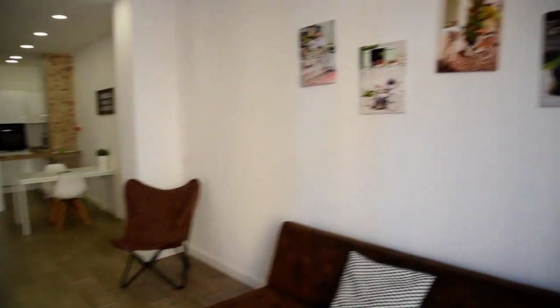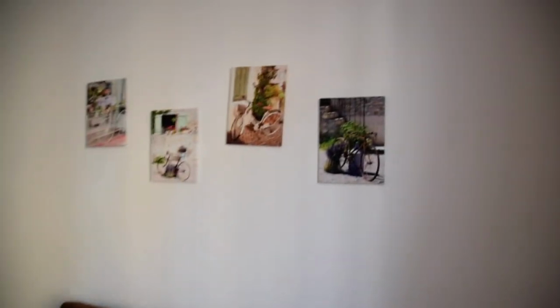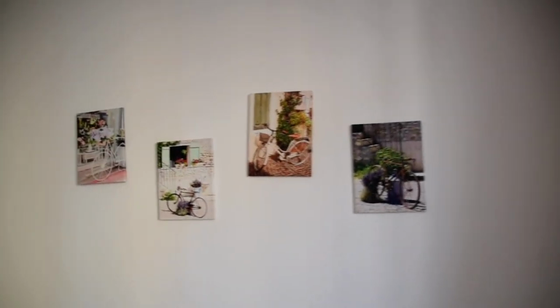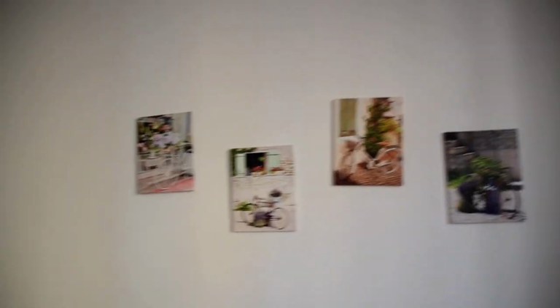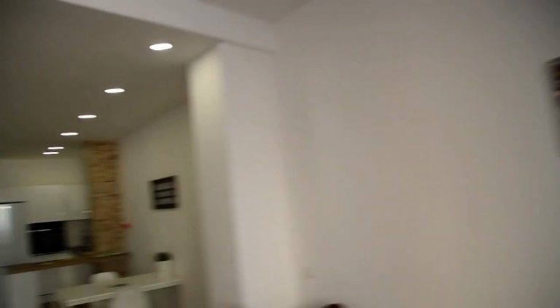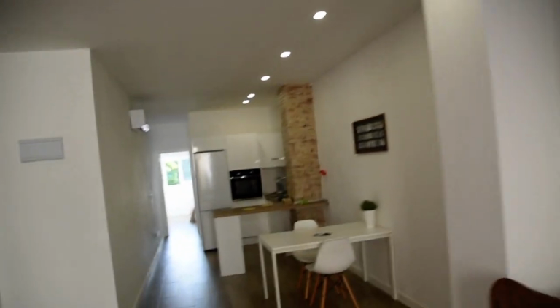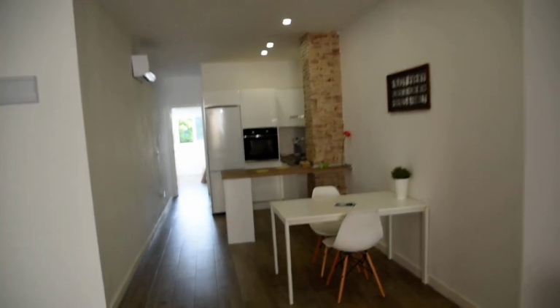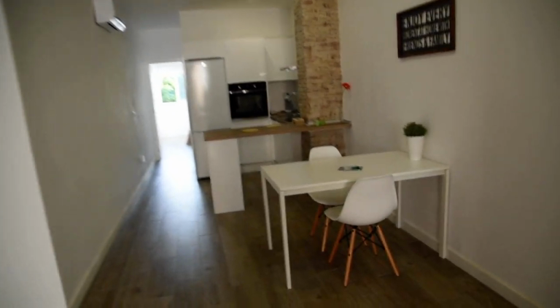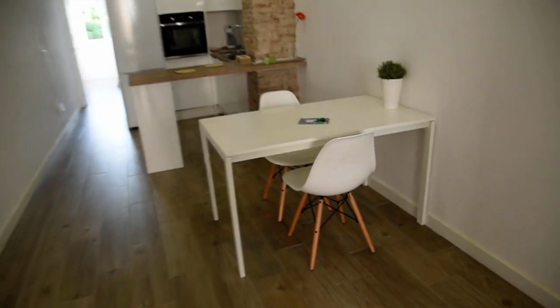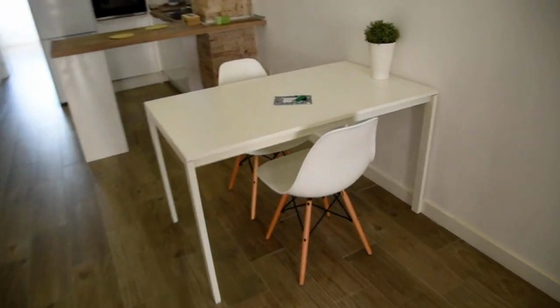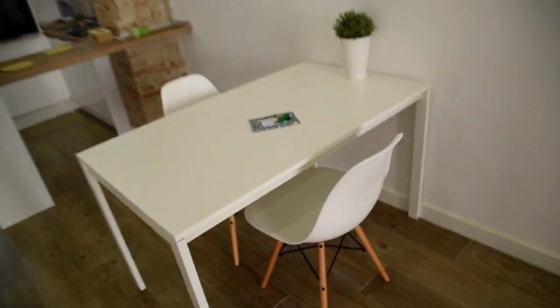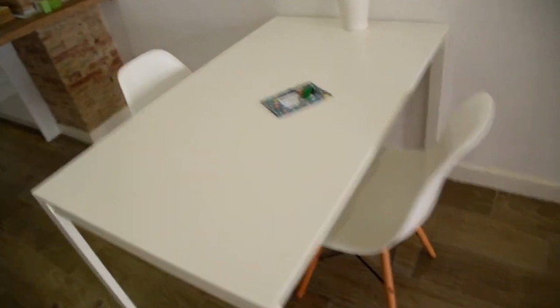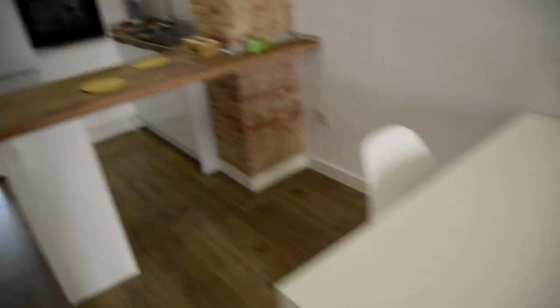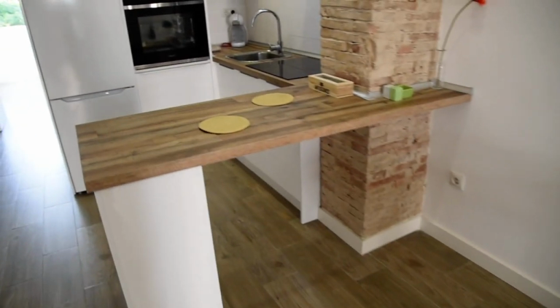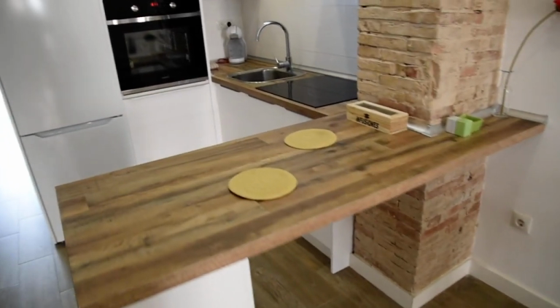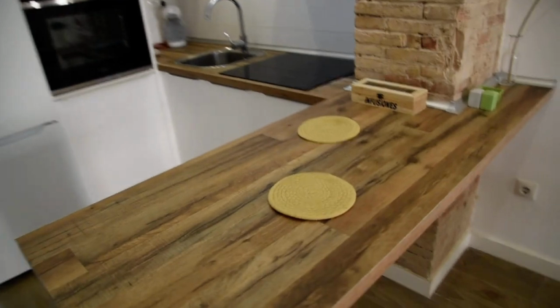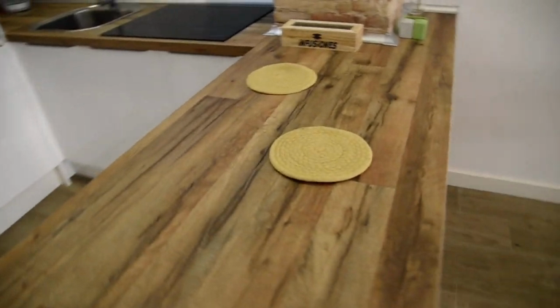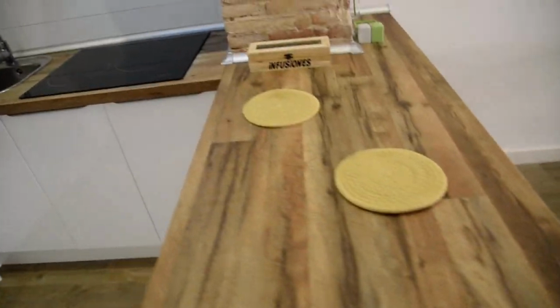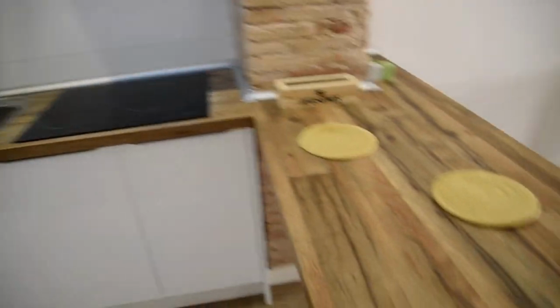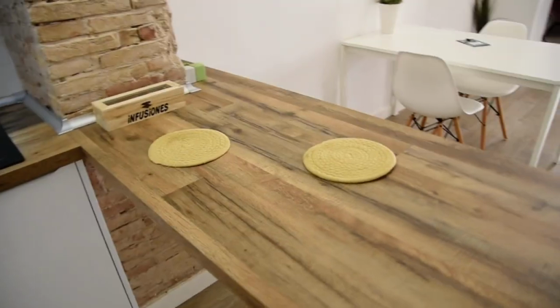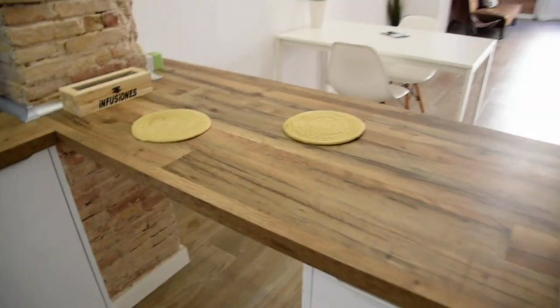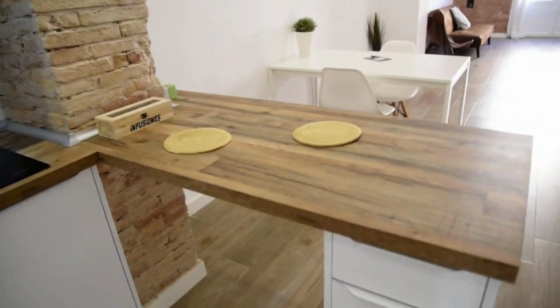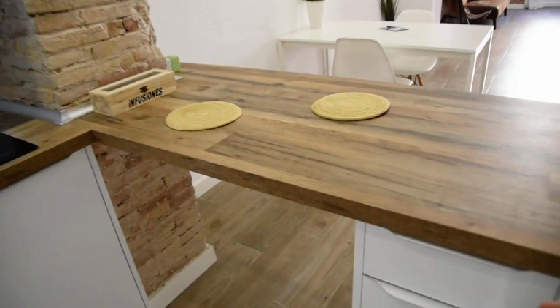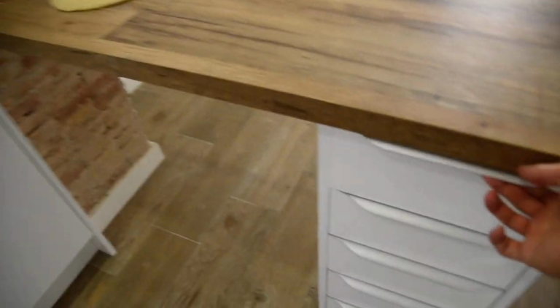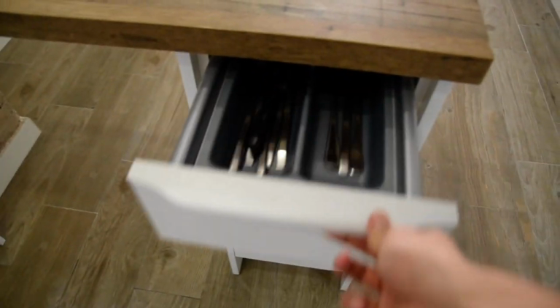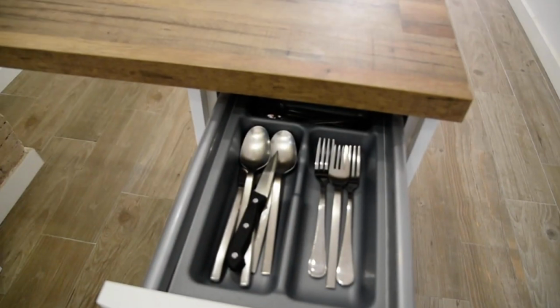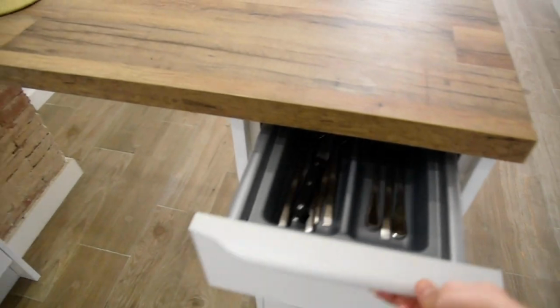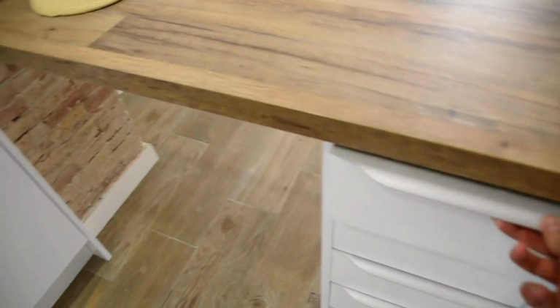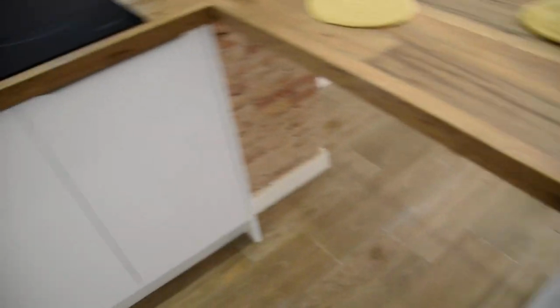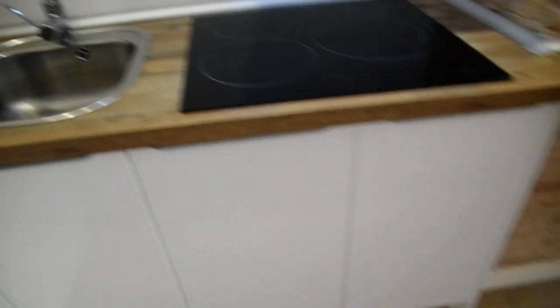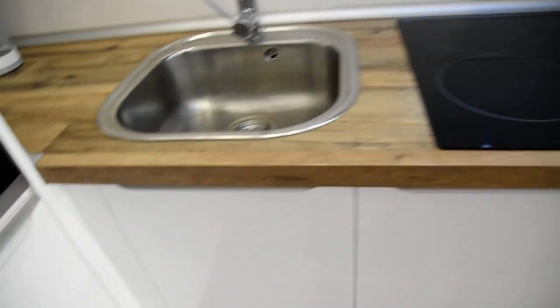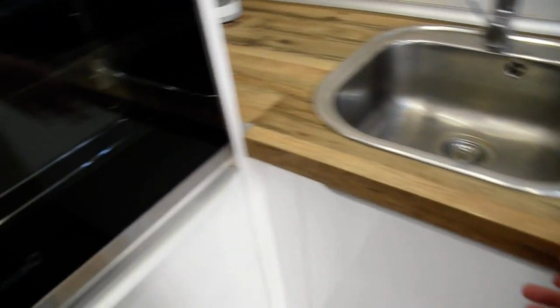There are some decorations right here and moving on there is a table with two chairs. Here in the kitchen part, as you can see, we've got a space for preparing our meals. All the kitchen equipment can be found within the drawers and kitchen area.